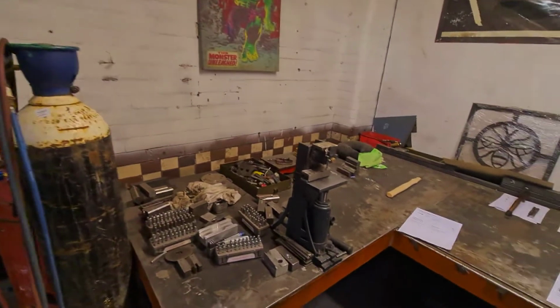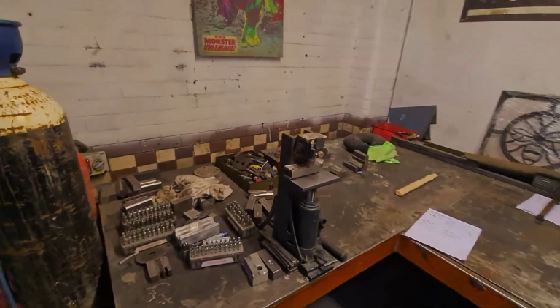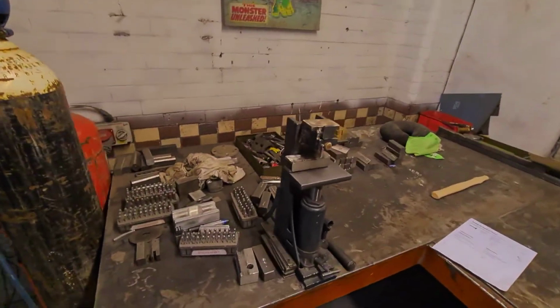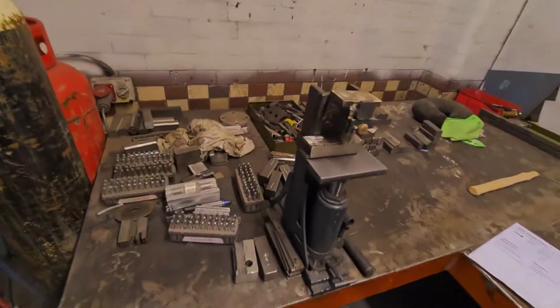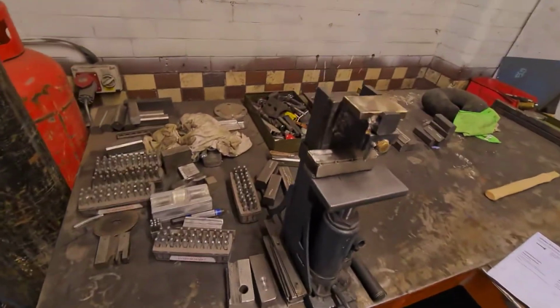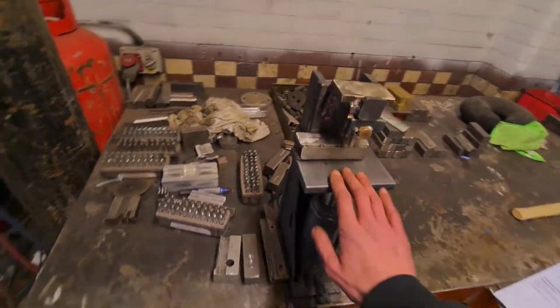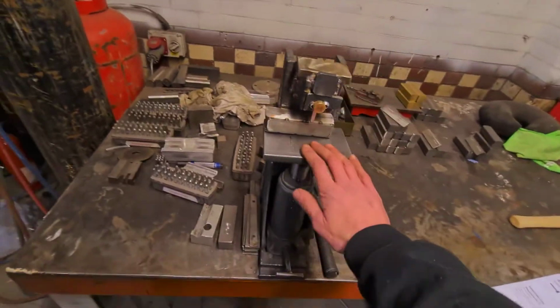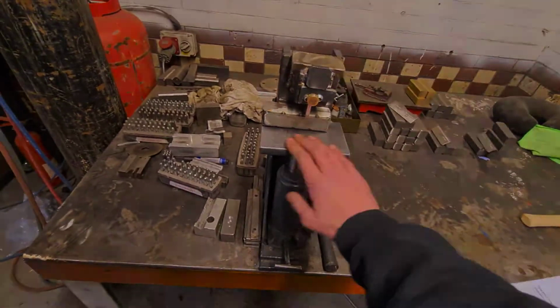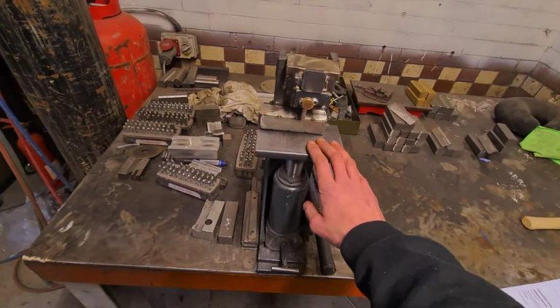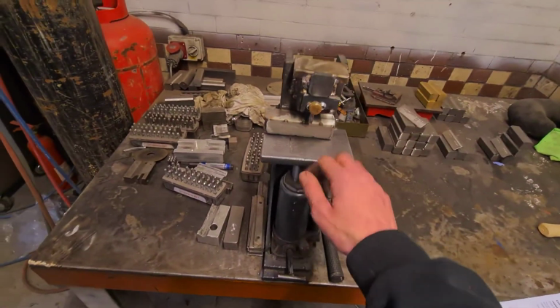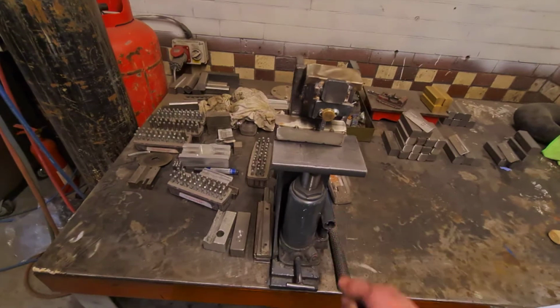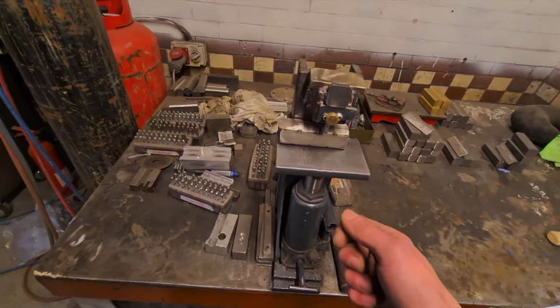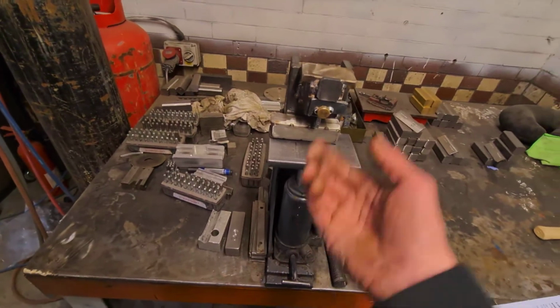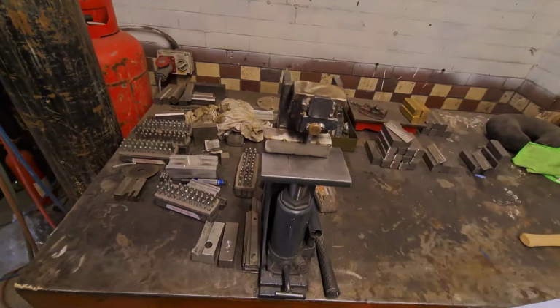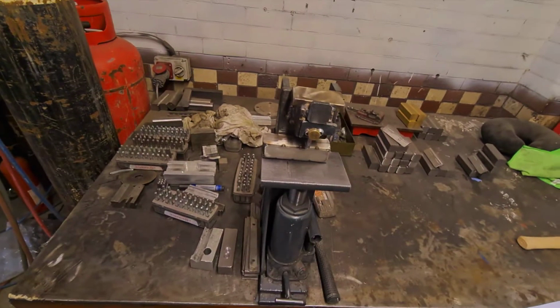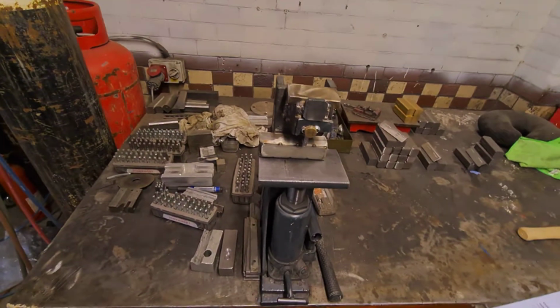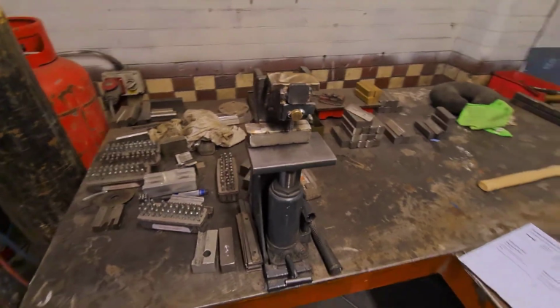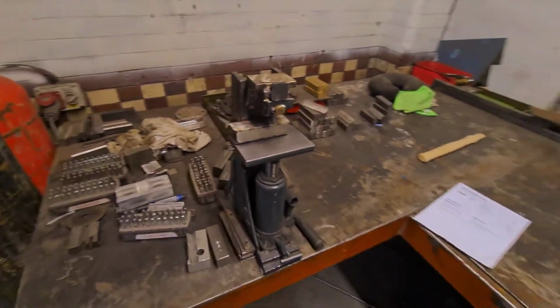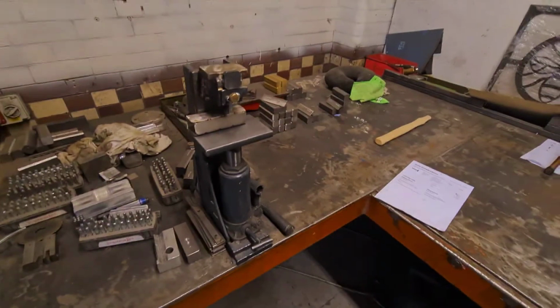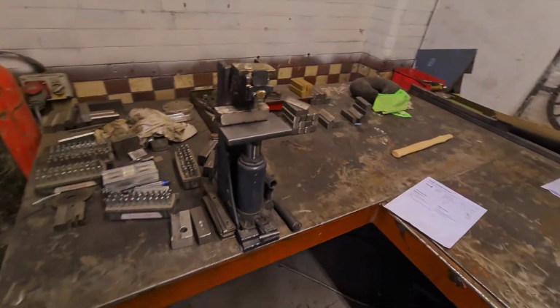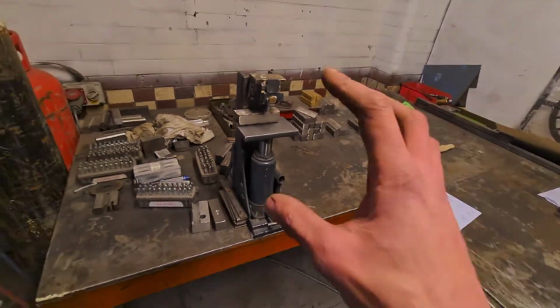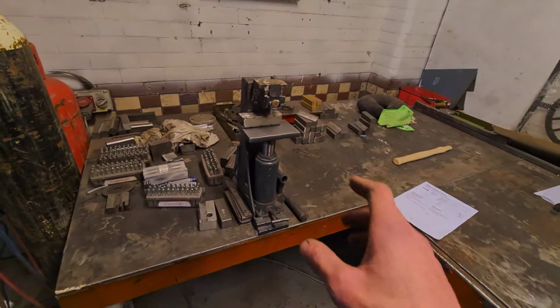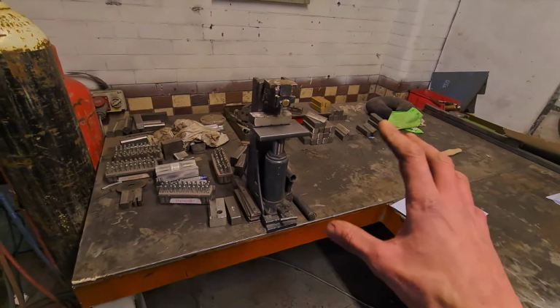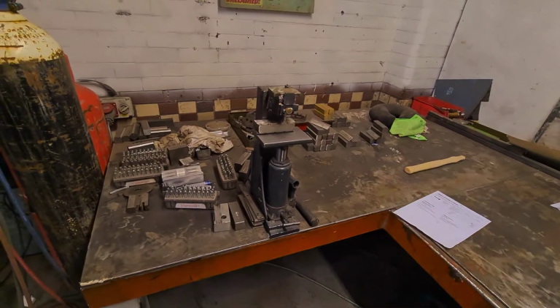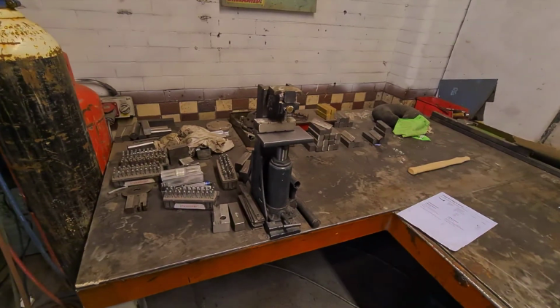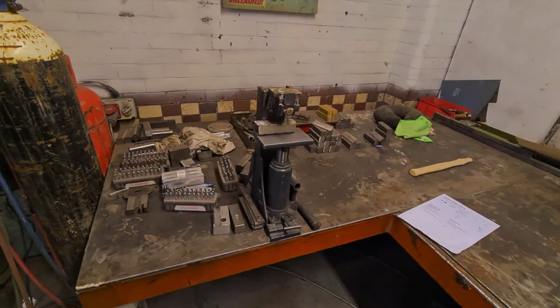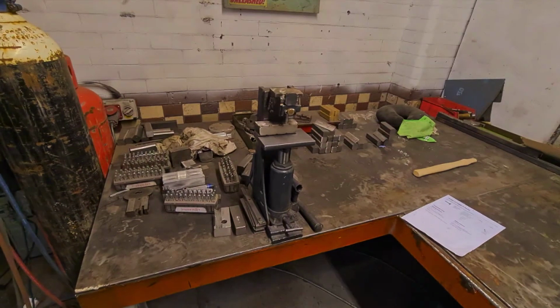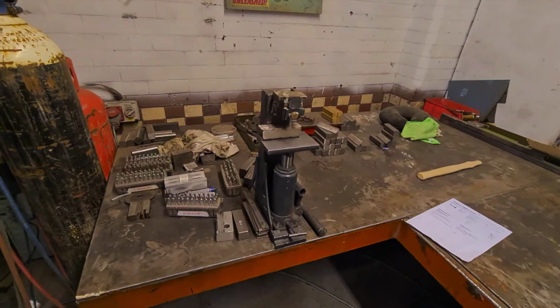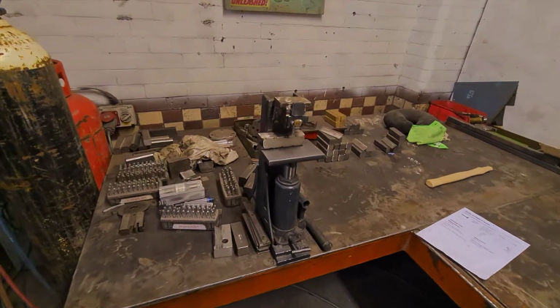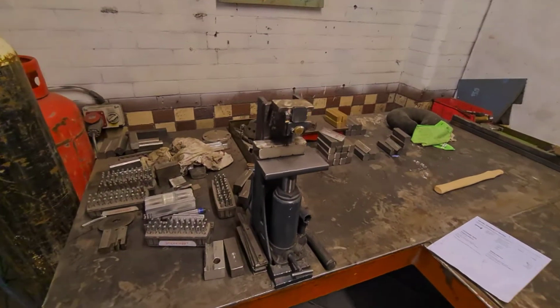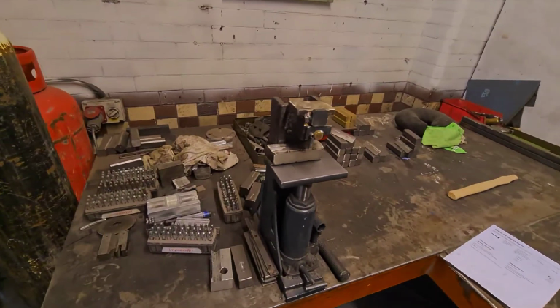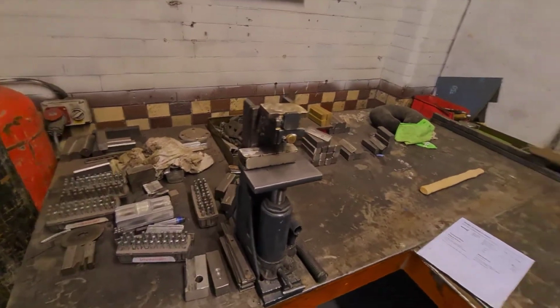Over here we've got the stamping jig on a hydraulic bottle jack, so we can just pump that up, press into the stamp — dead easy. But we're going to improve that design a little bit; that was just a bit of a trial sort of thing and it's working well, so we're going to improve that.